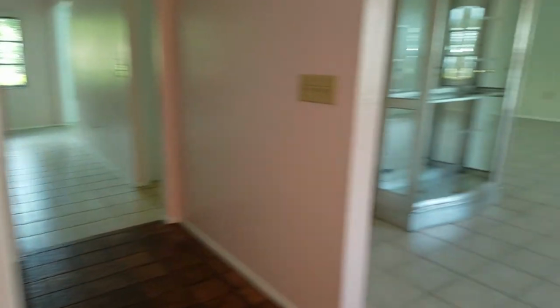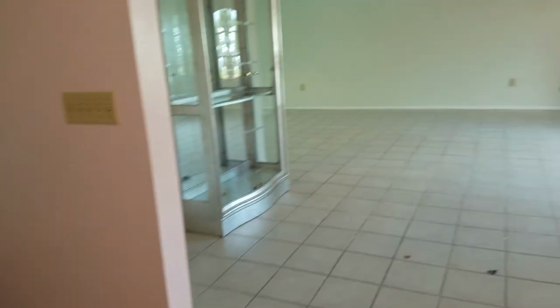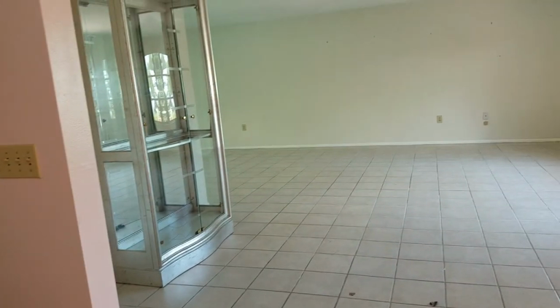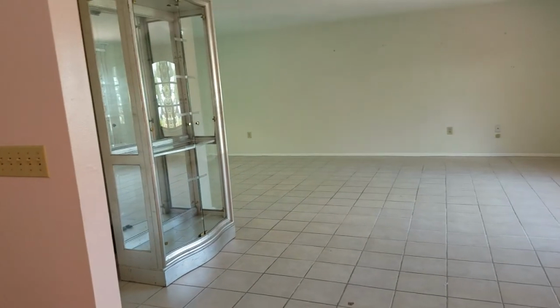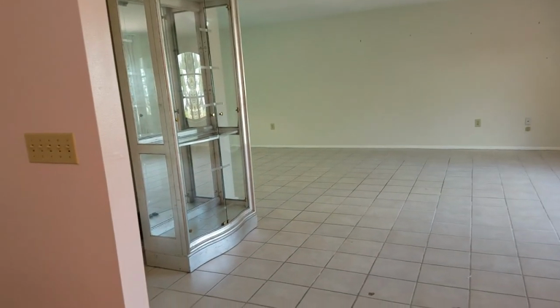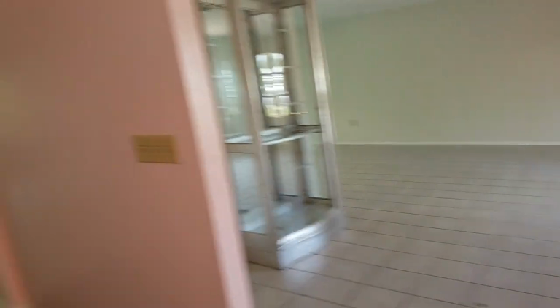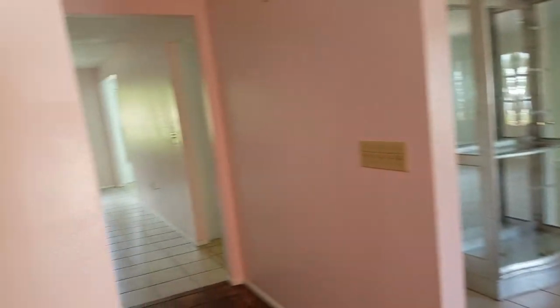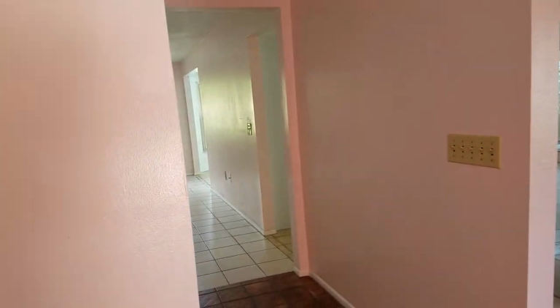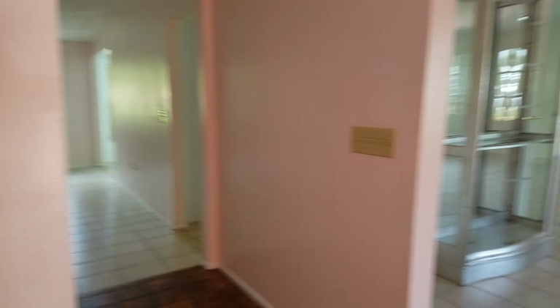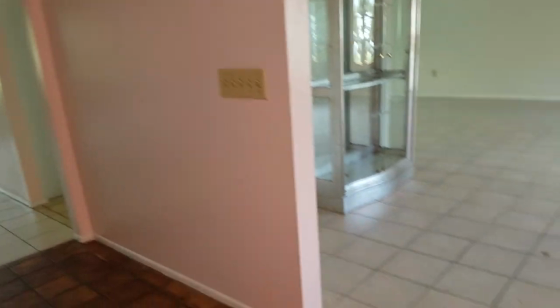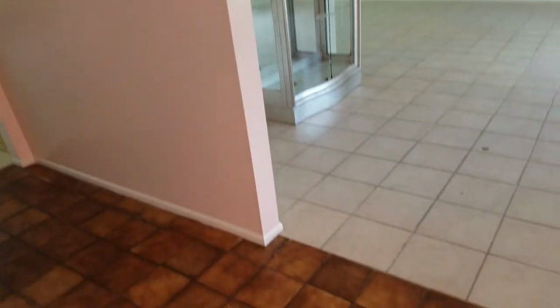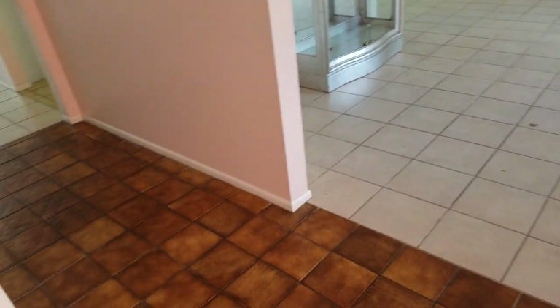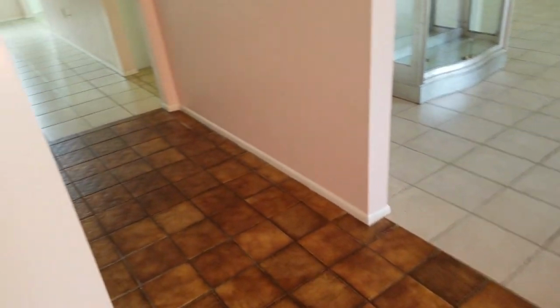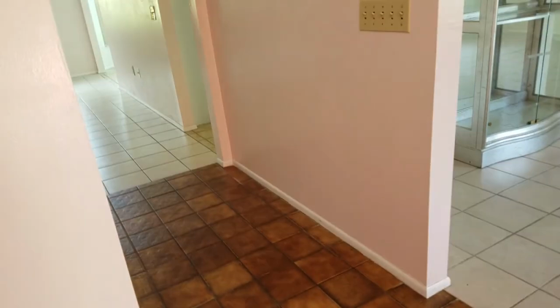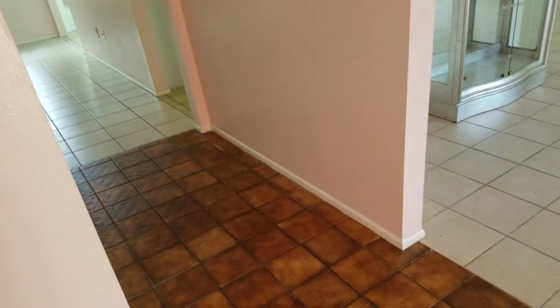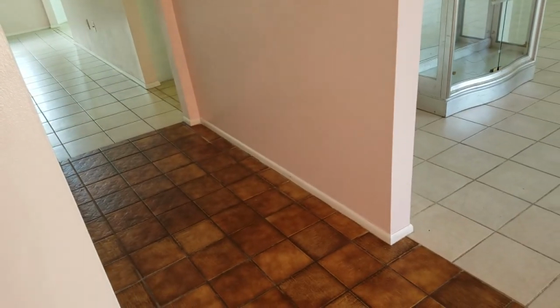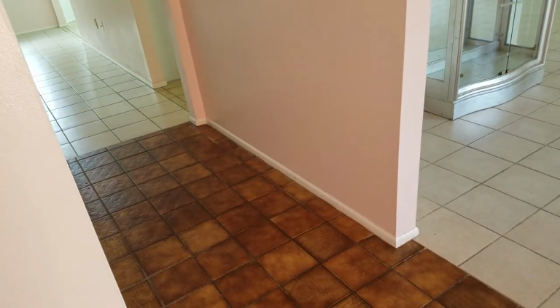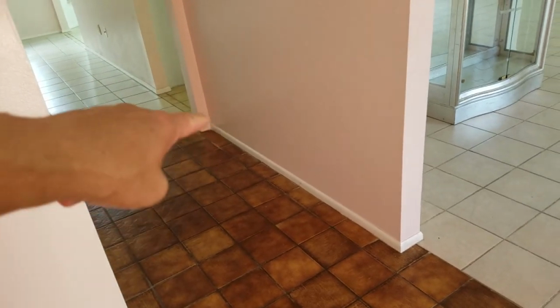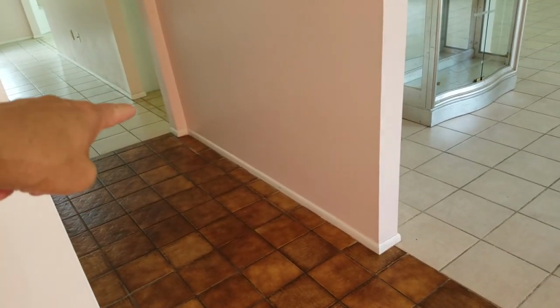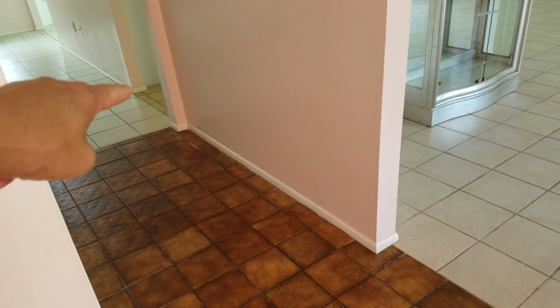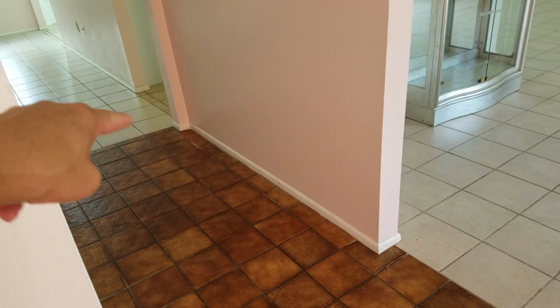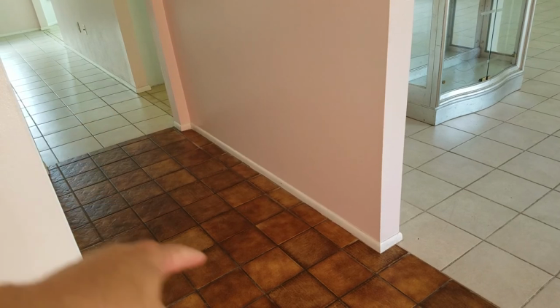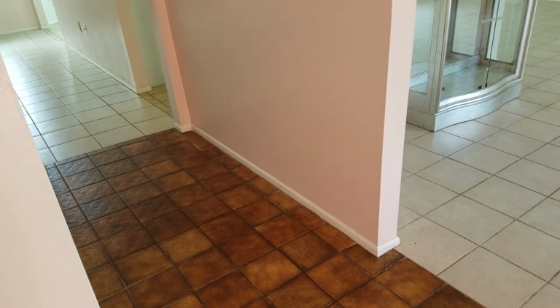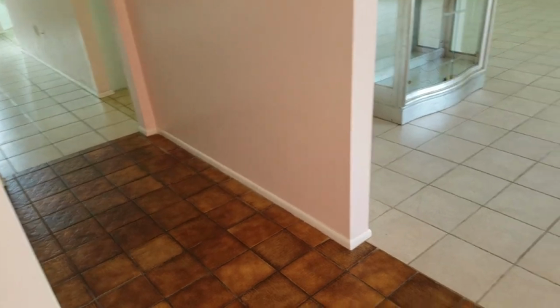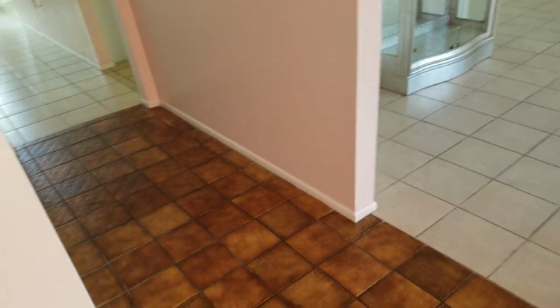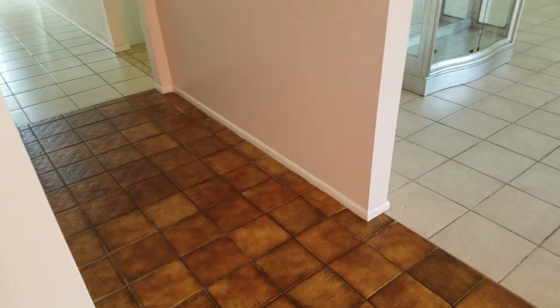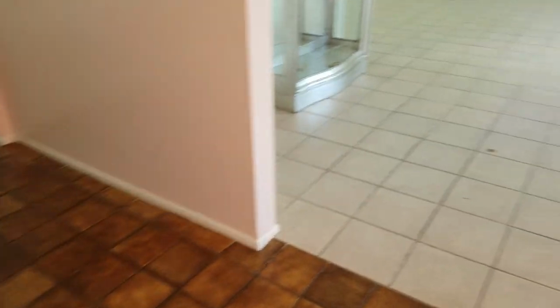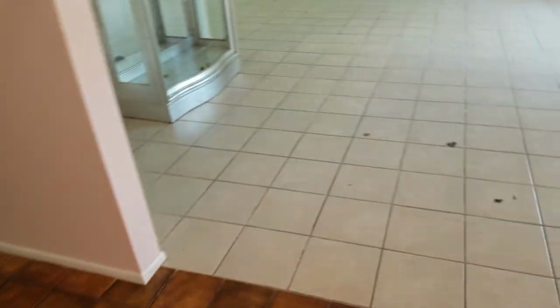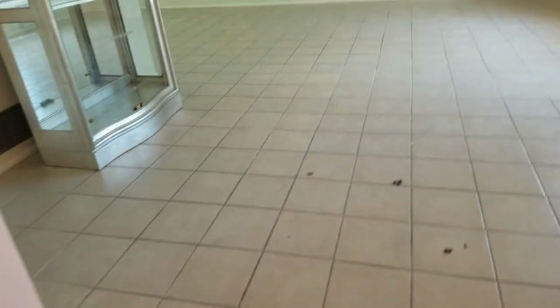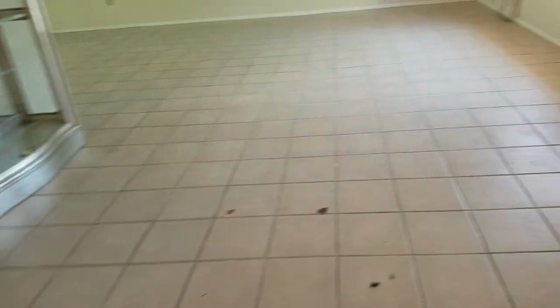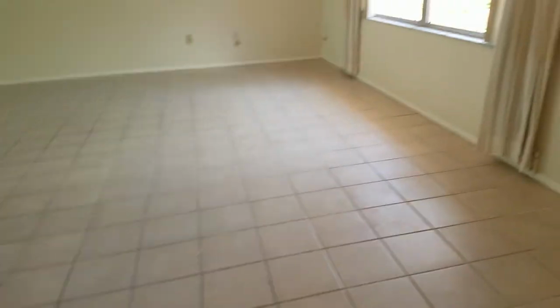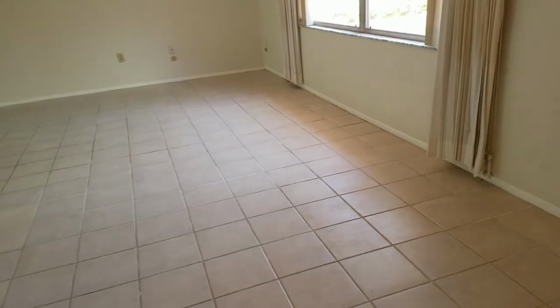Looks like this has been sitting empty for a while. Pink walls — not crazy about pink walls, nor am I crazy about one, two, three, four different types of flooring all in my field of view.